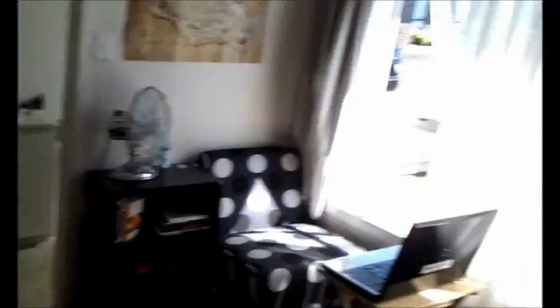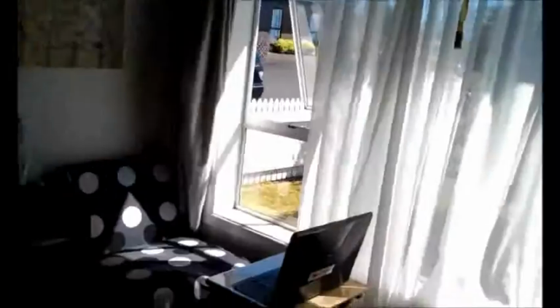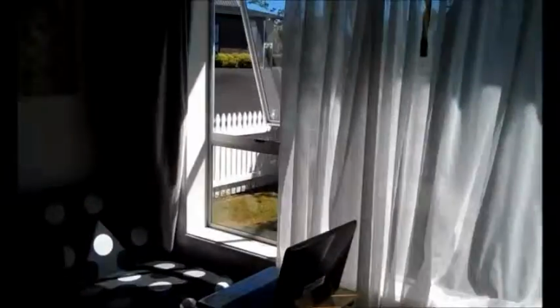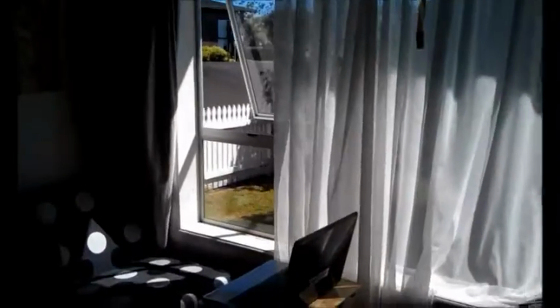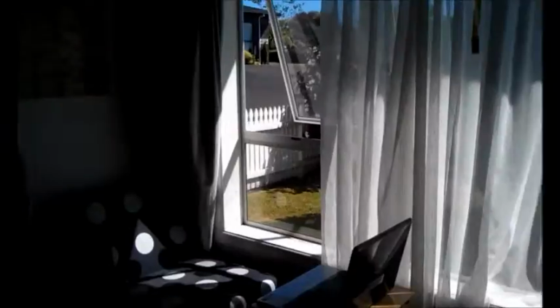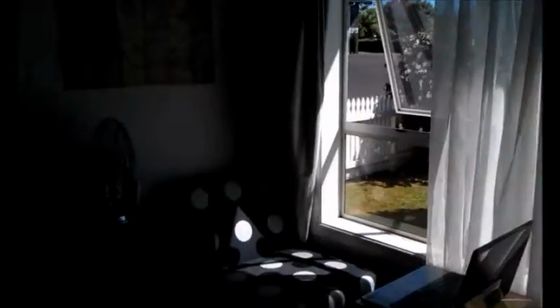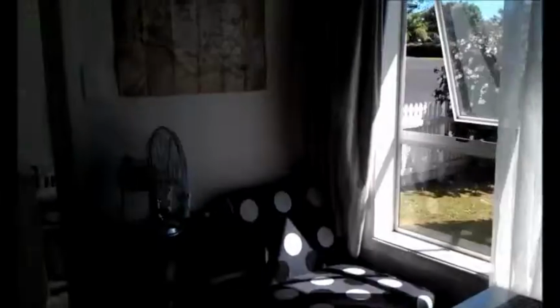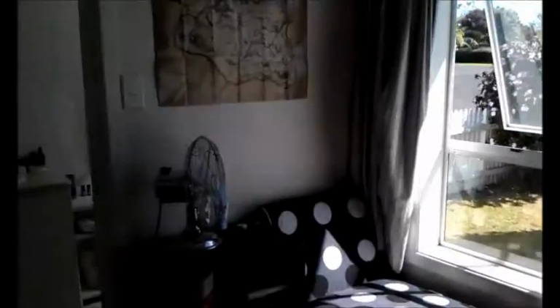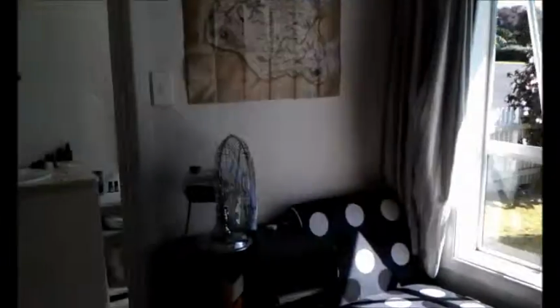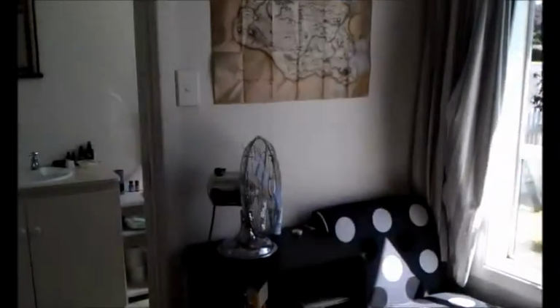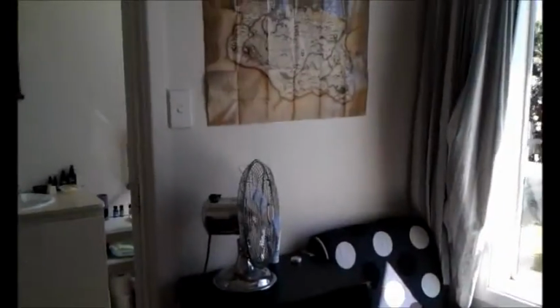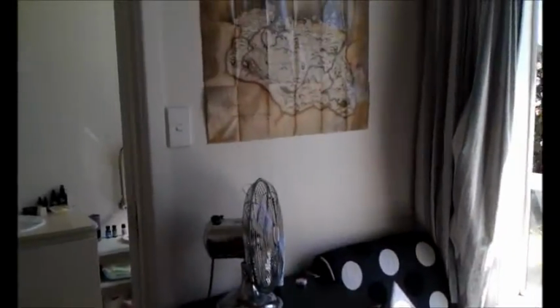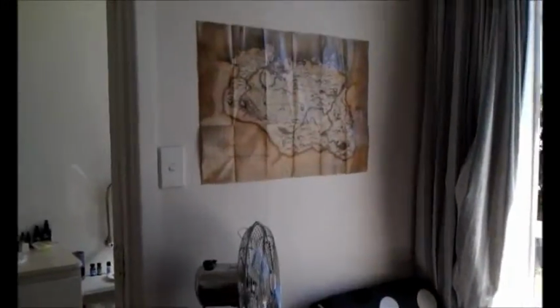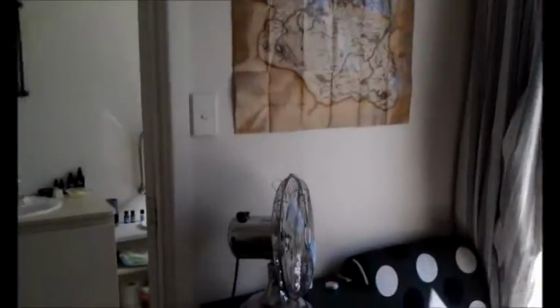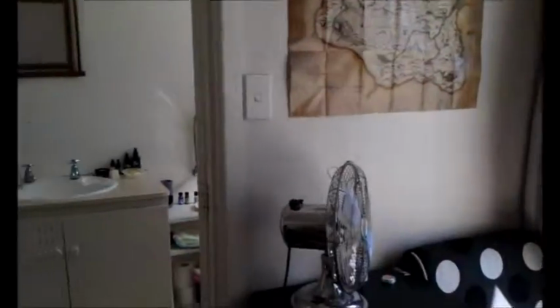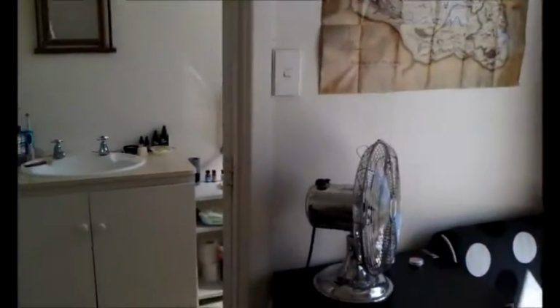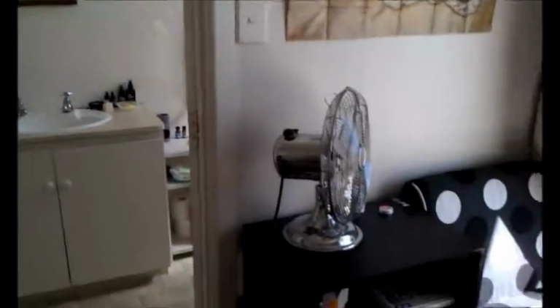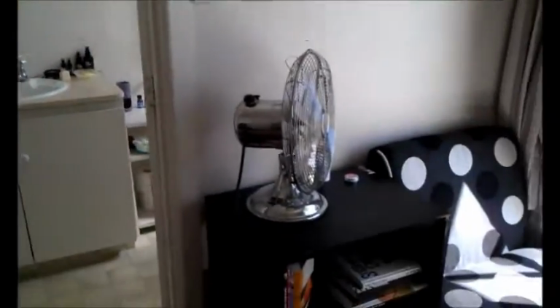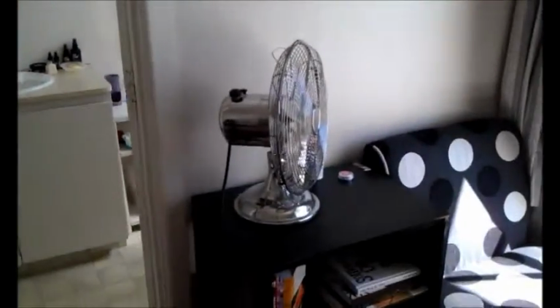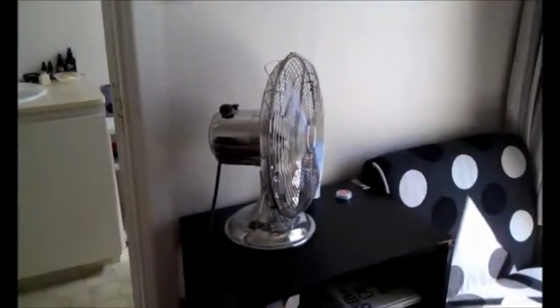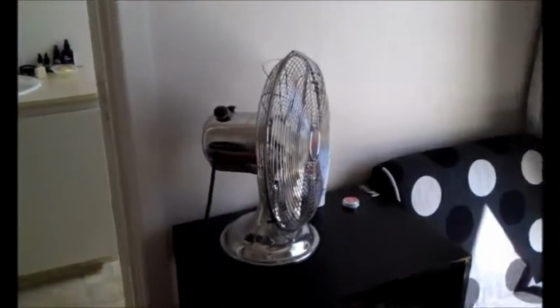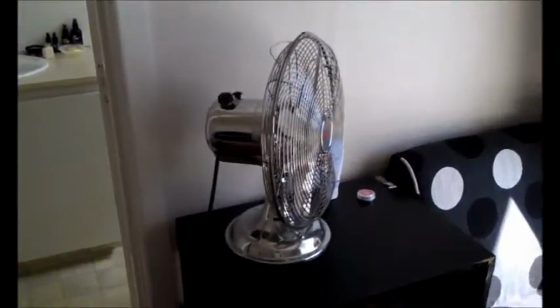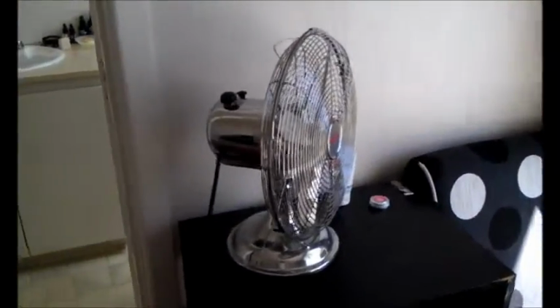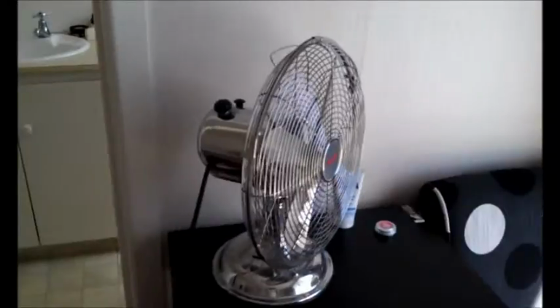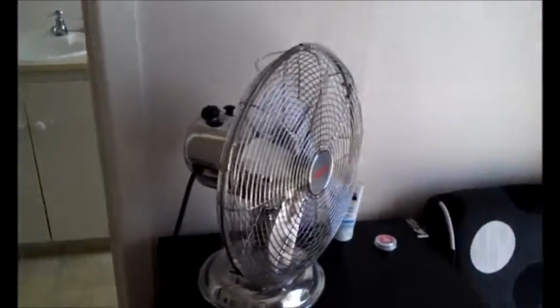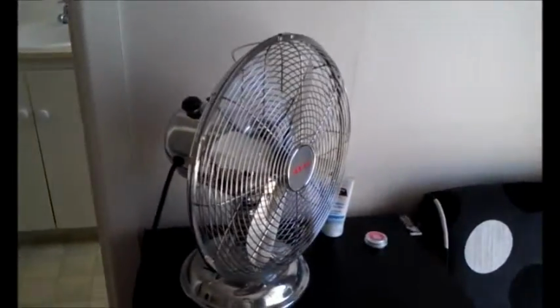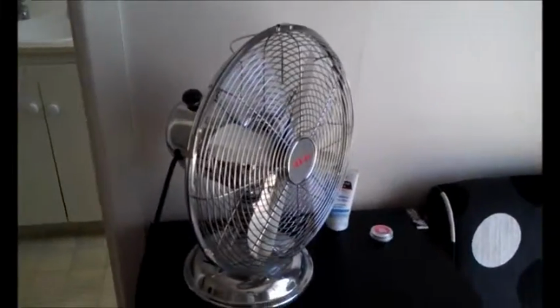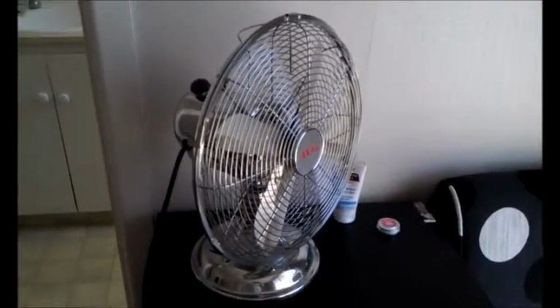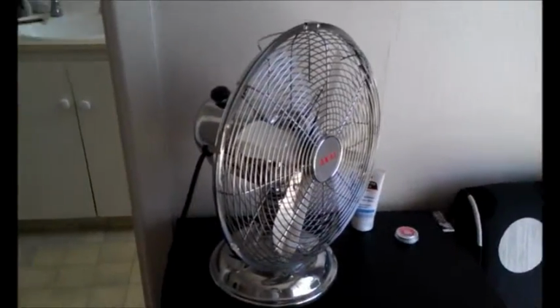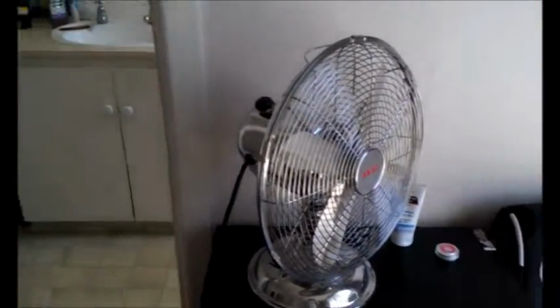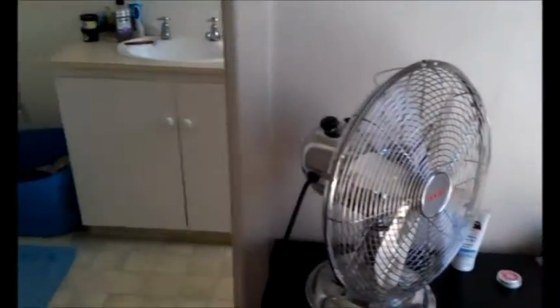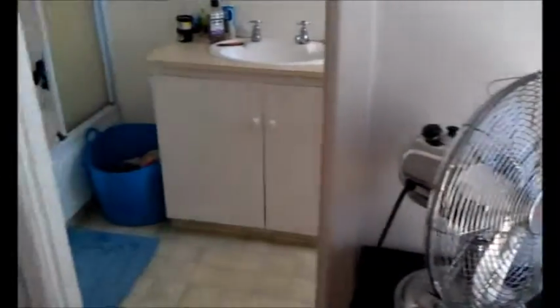Lovely big wide window and map of Skyrim. Very important item of equipment there. The fan. Can't miss that.